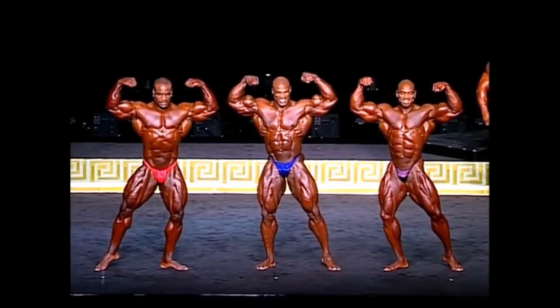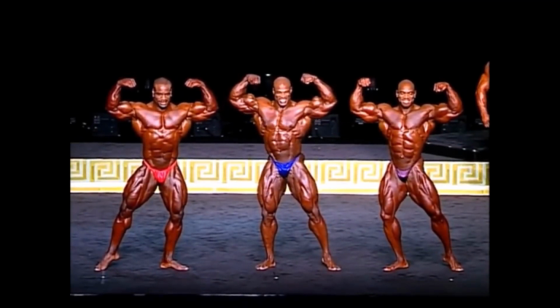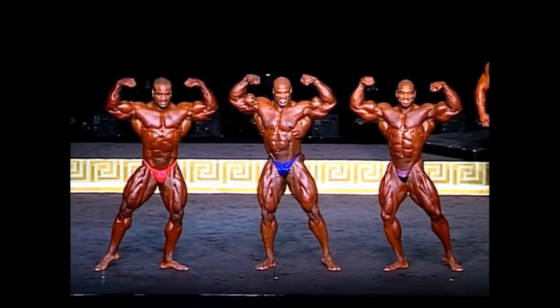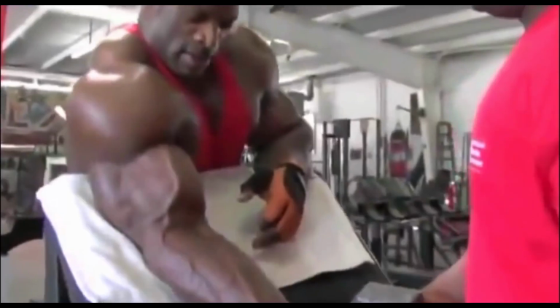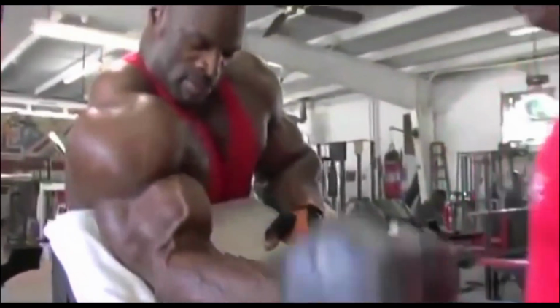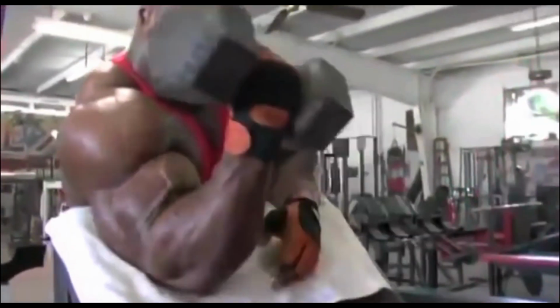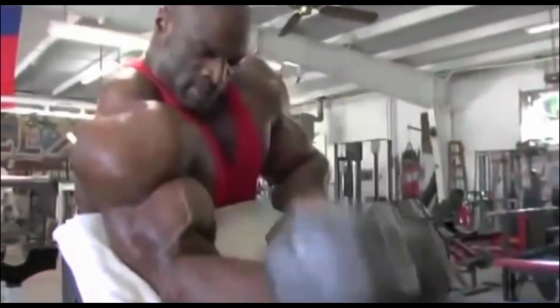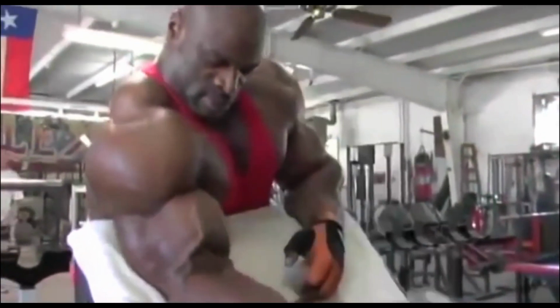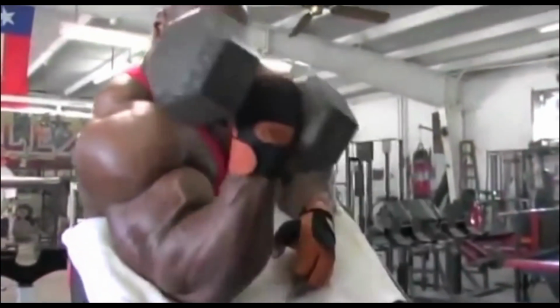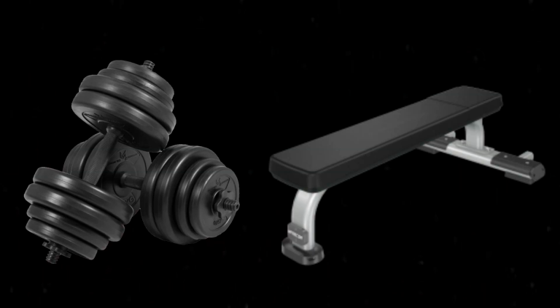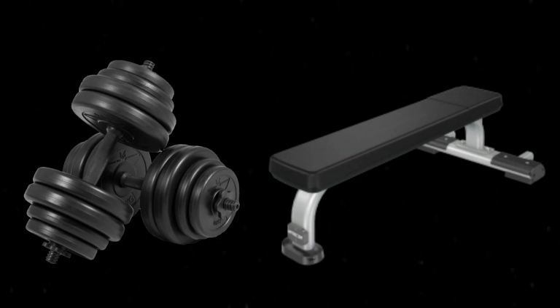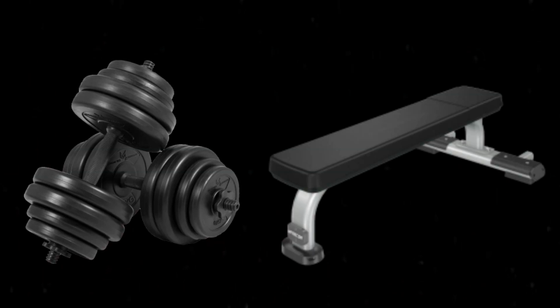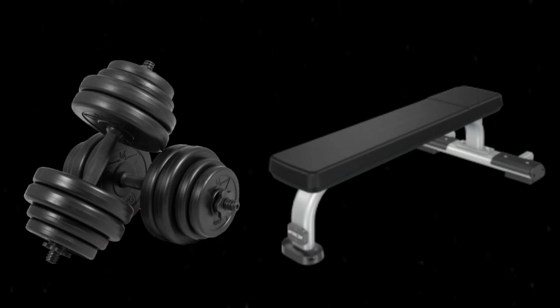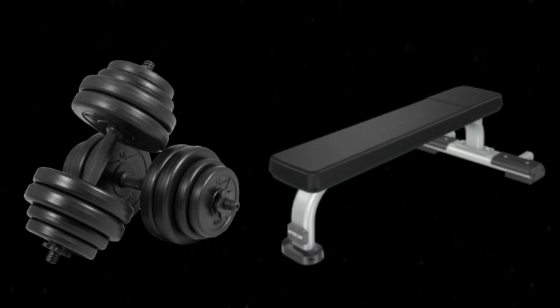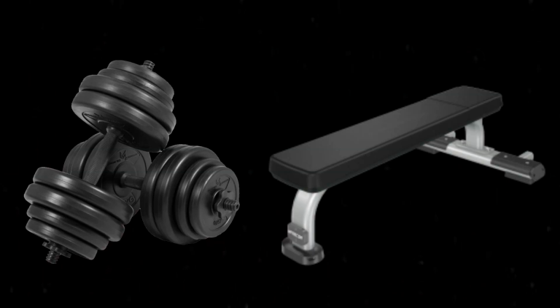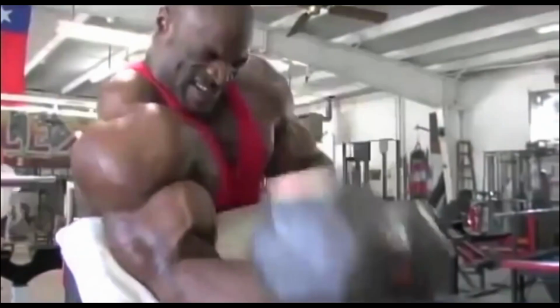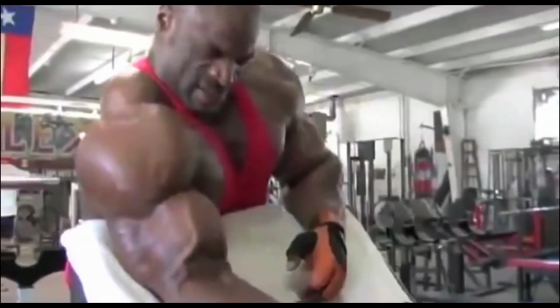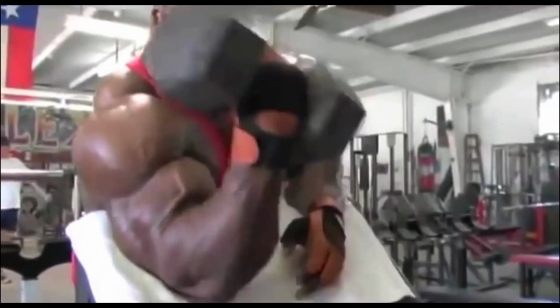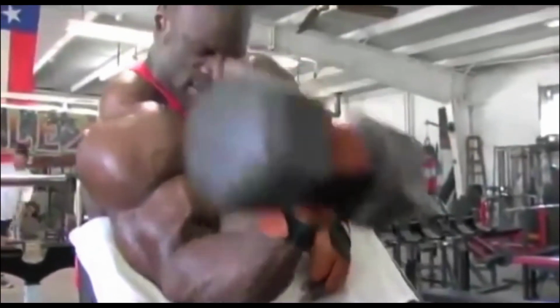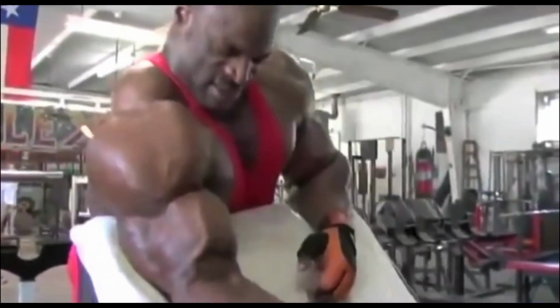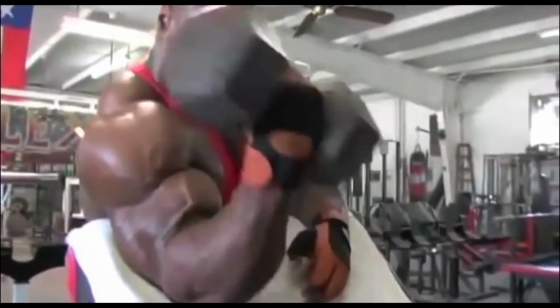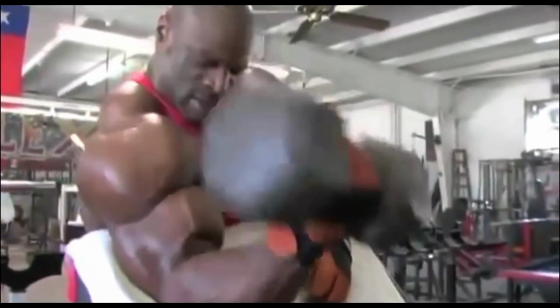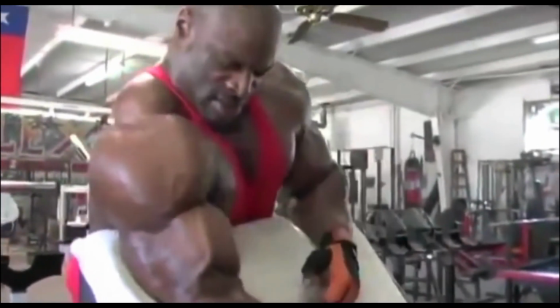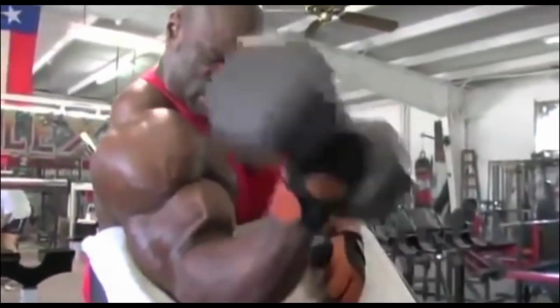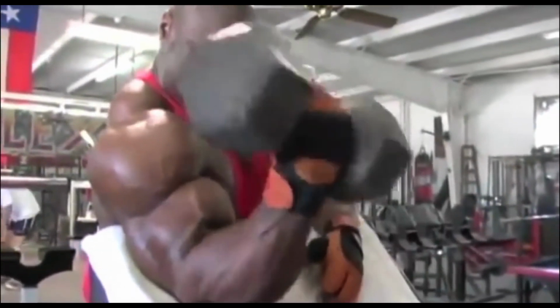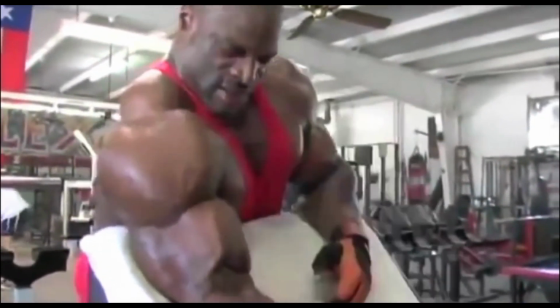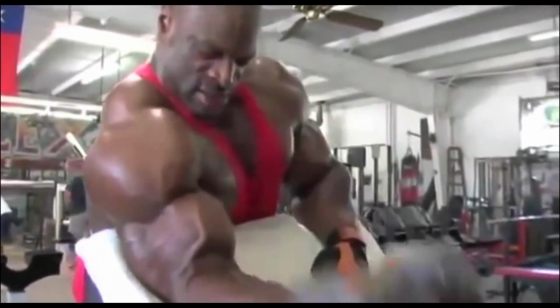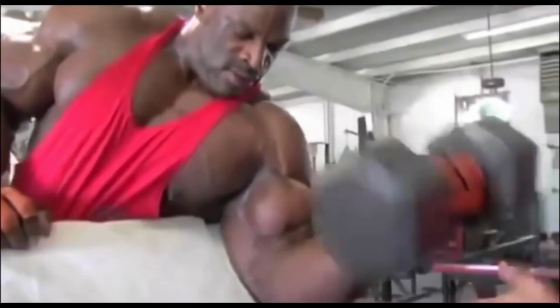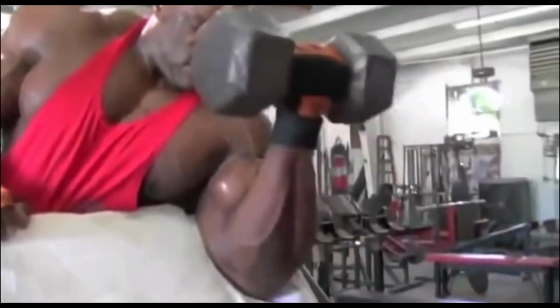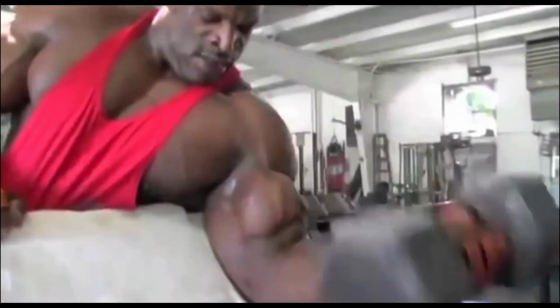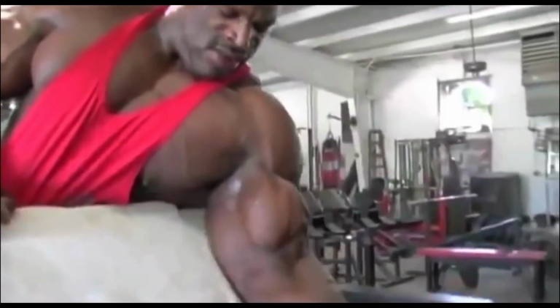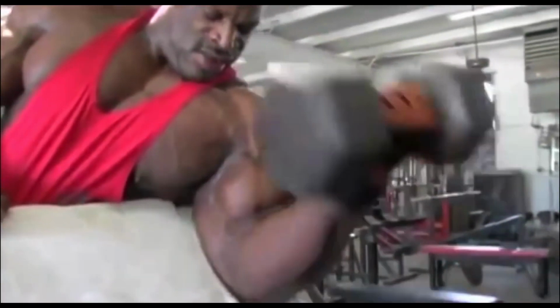The first of the three exercises is the bicep isolation curl. For this exercise, all you will need is a dumbbell and a bench. You want the bench at an incline and you want to rest your arm against it like Ronnie Coleman is doing in this video. Then you just curl the weight.